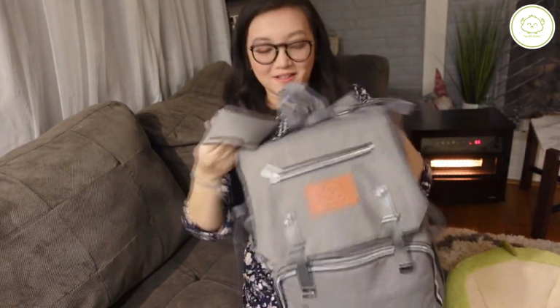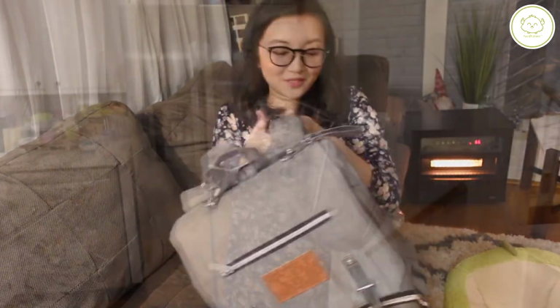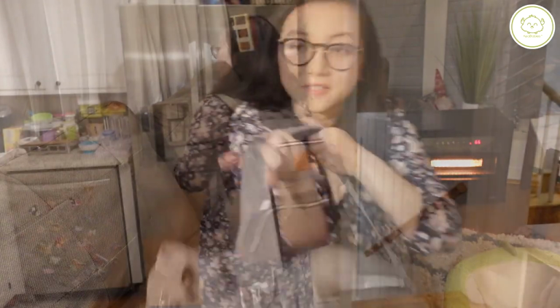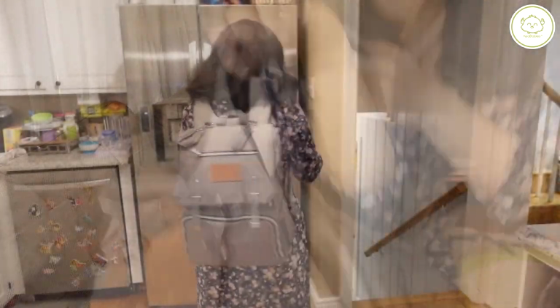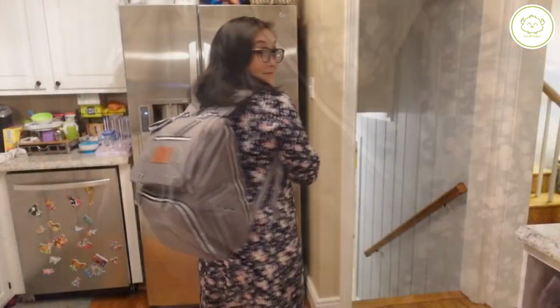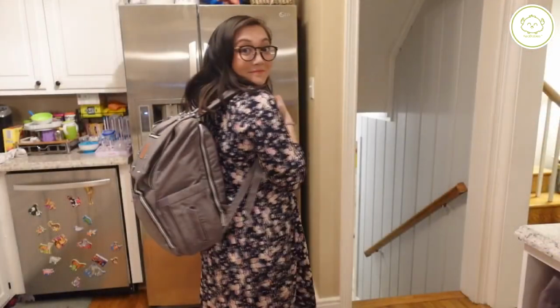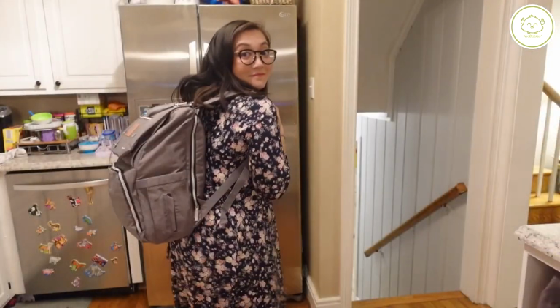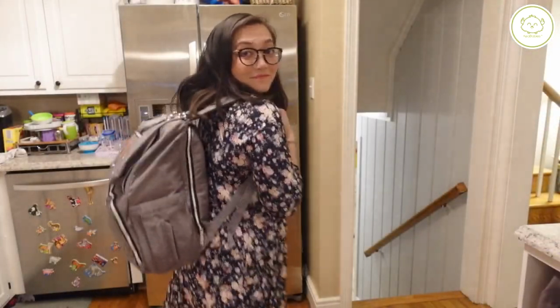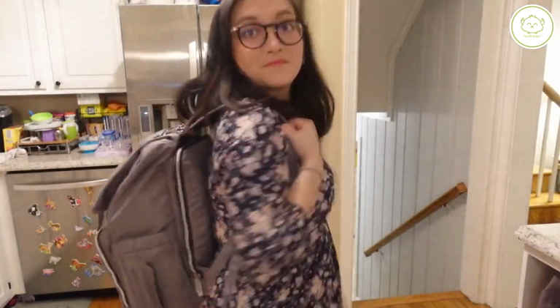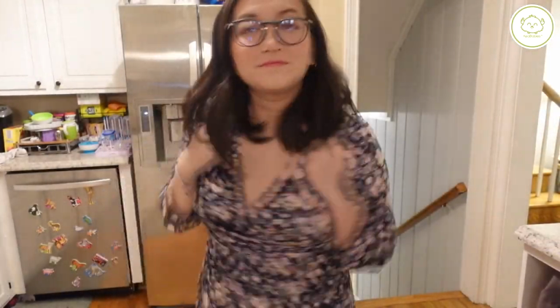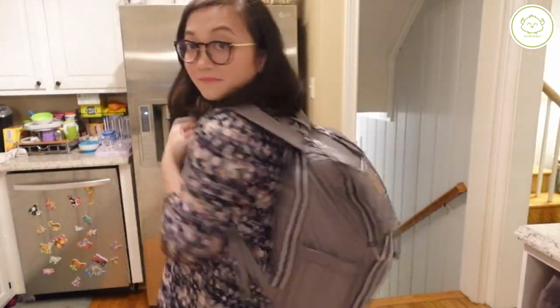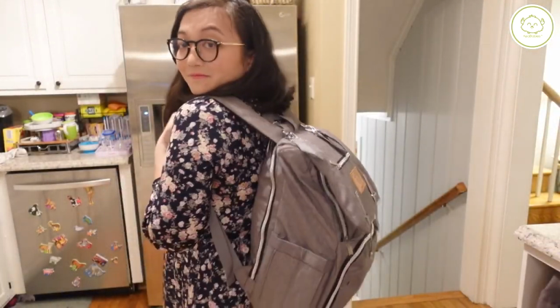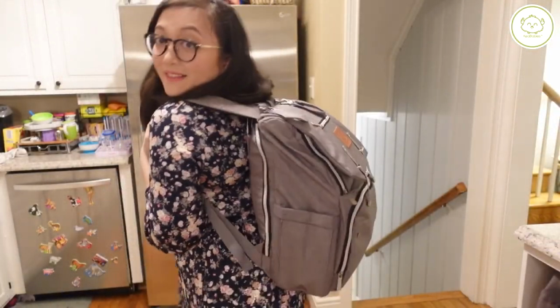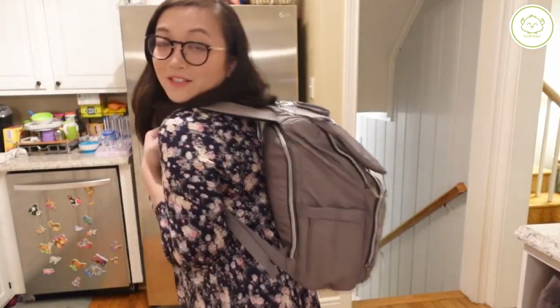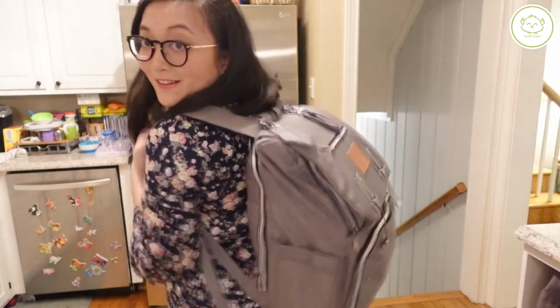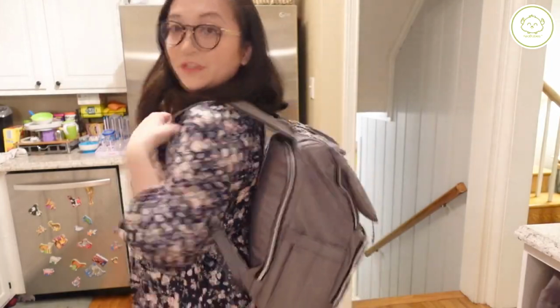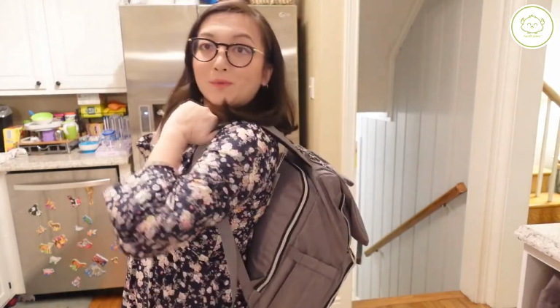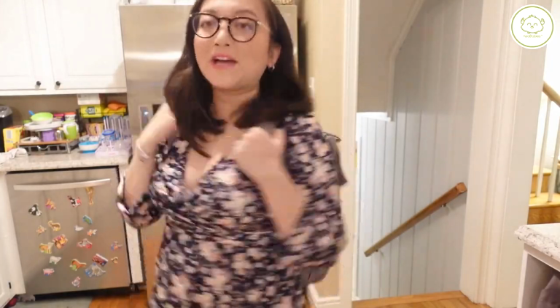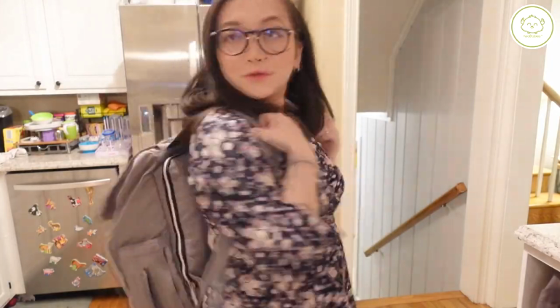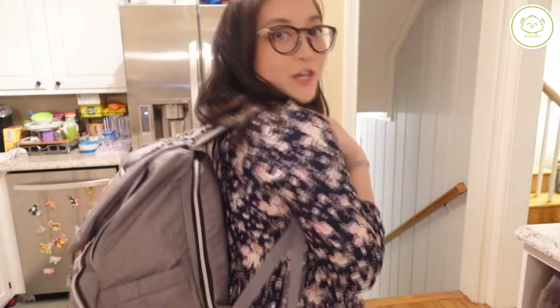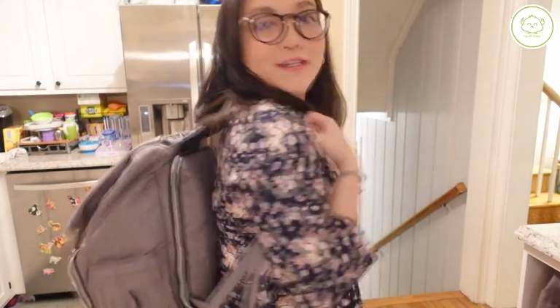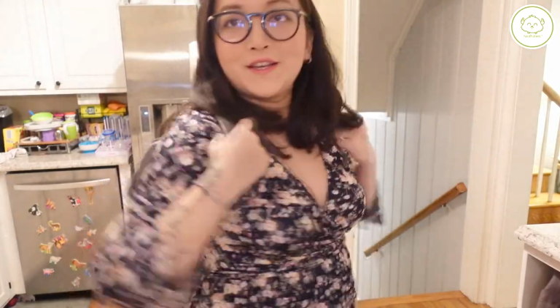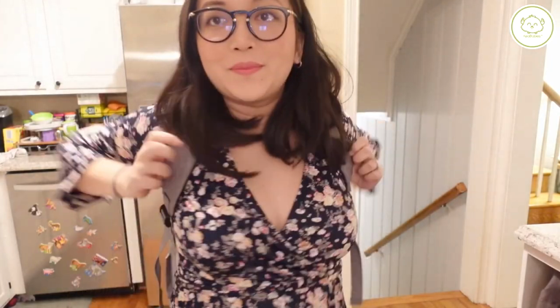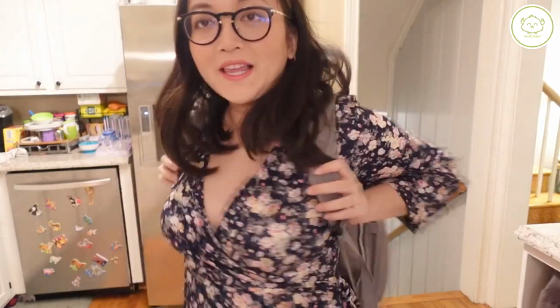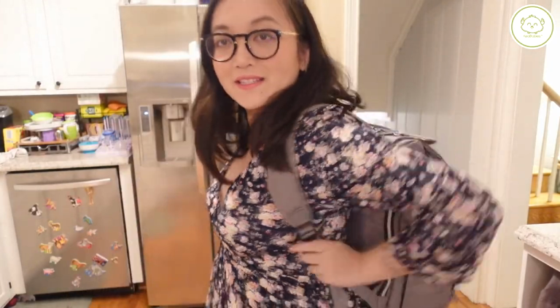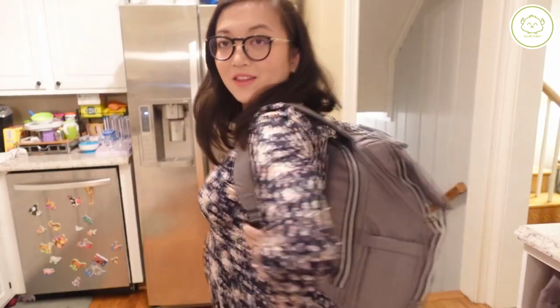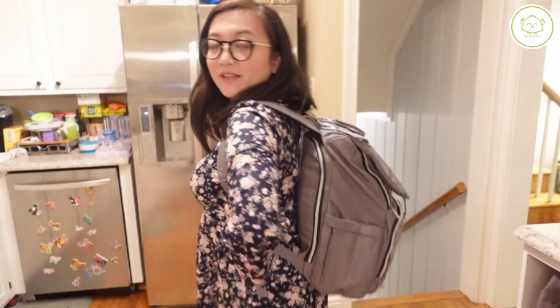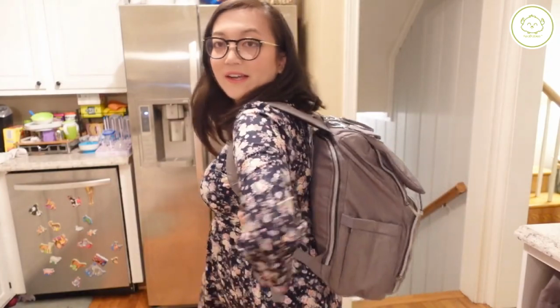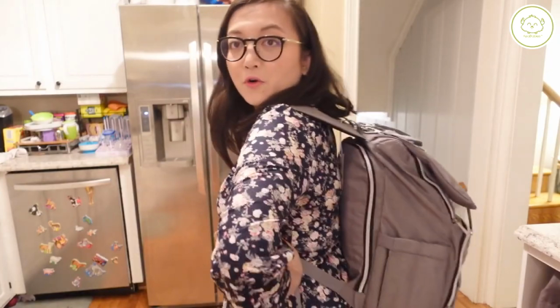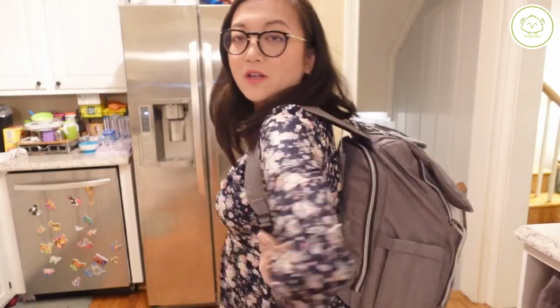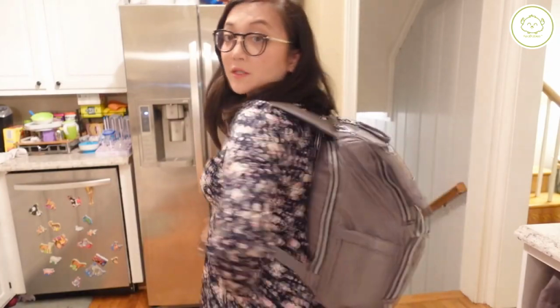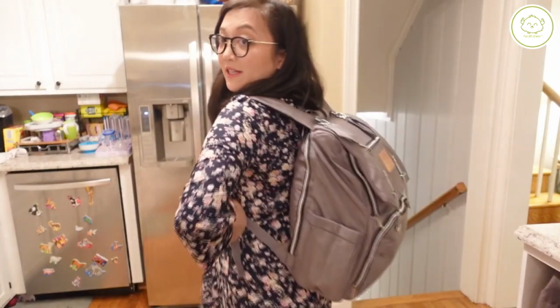Let's see what it looks like on. So this is definitely more of a casual, sporty look, but I like it. That's like the look I go for most of the time.